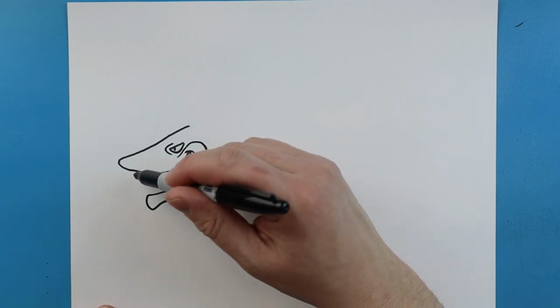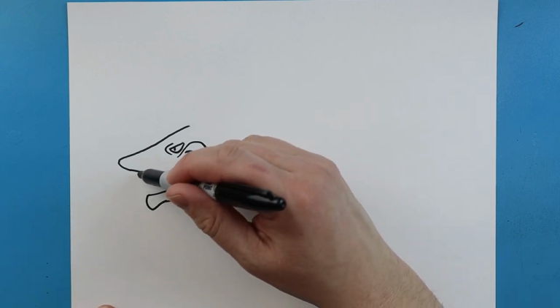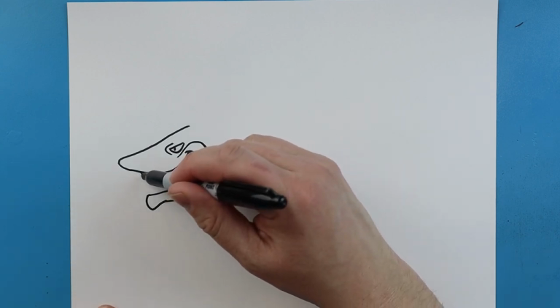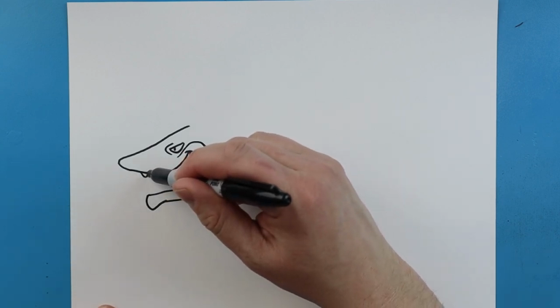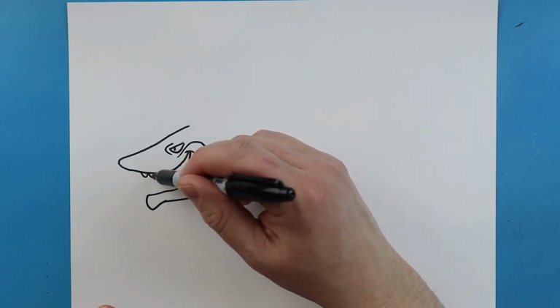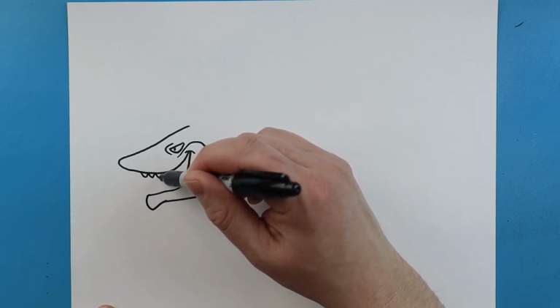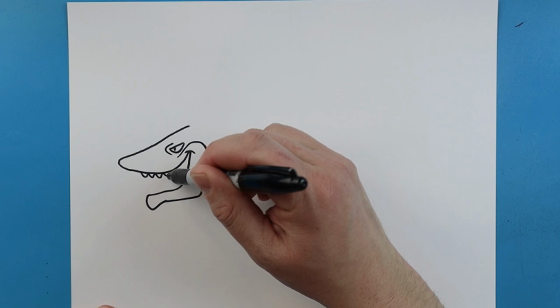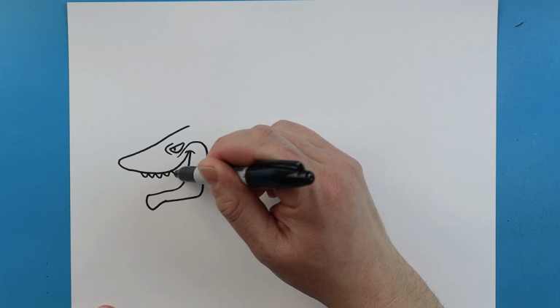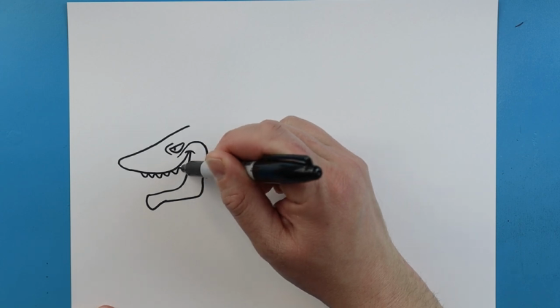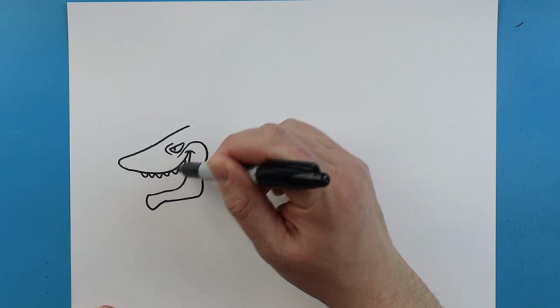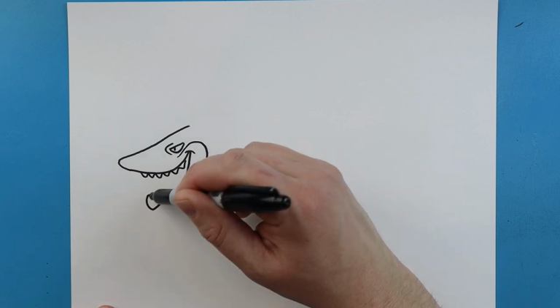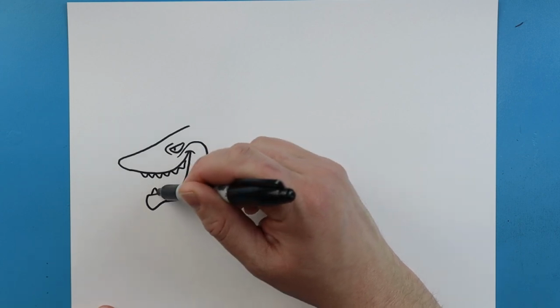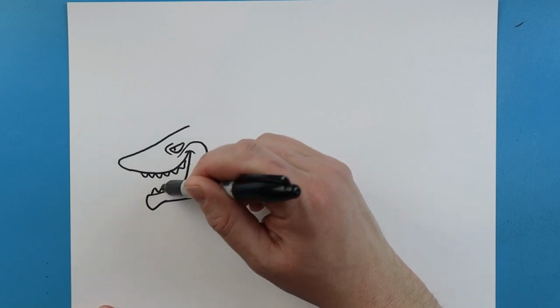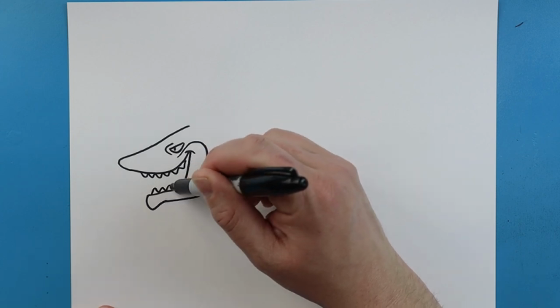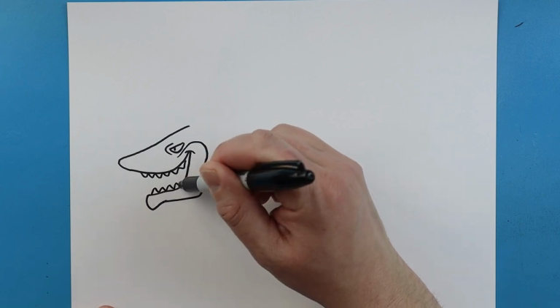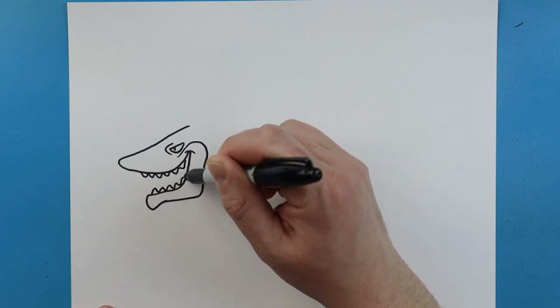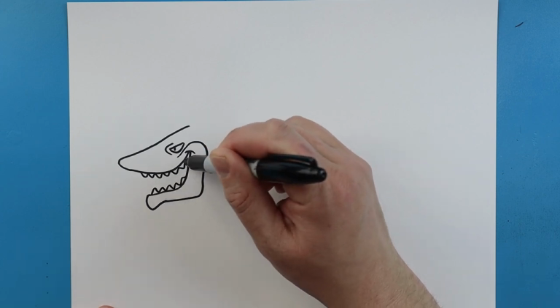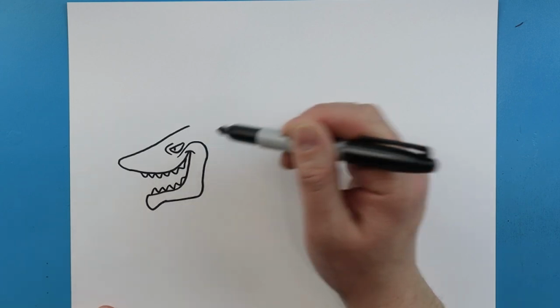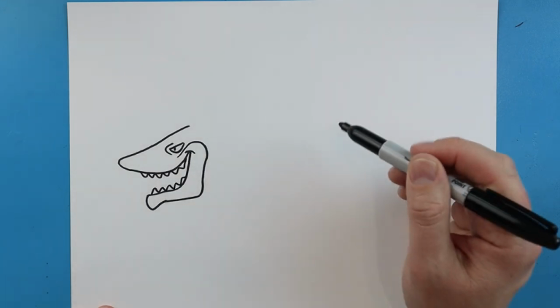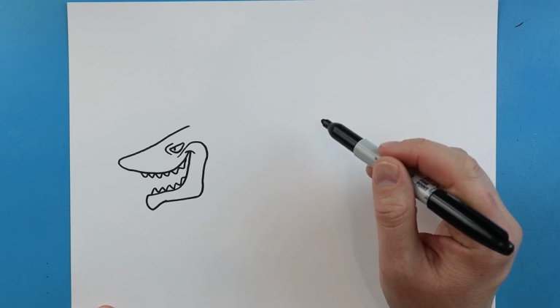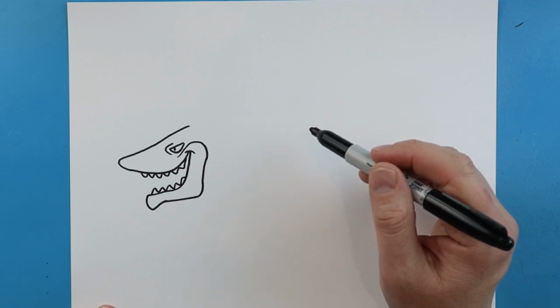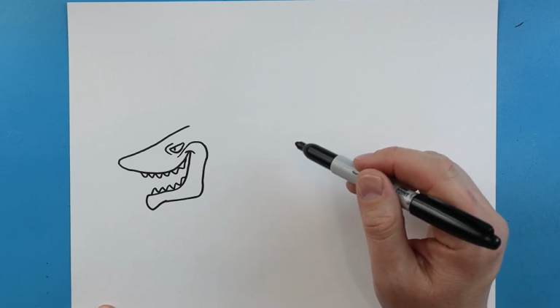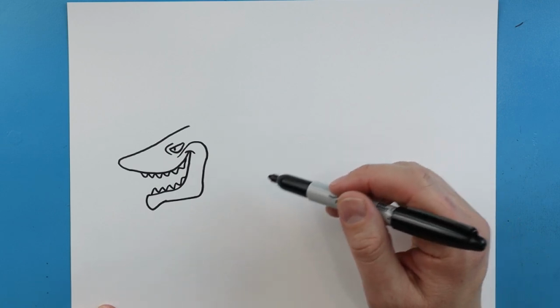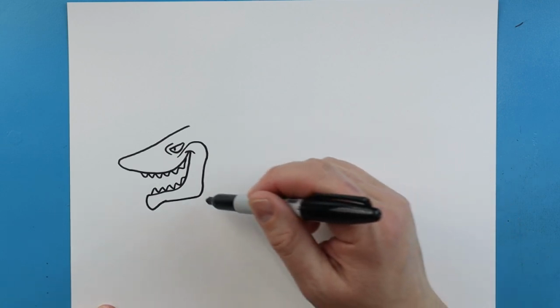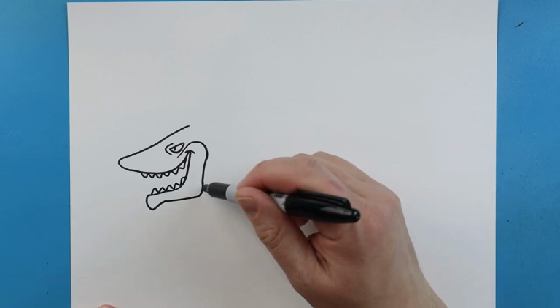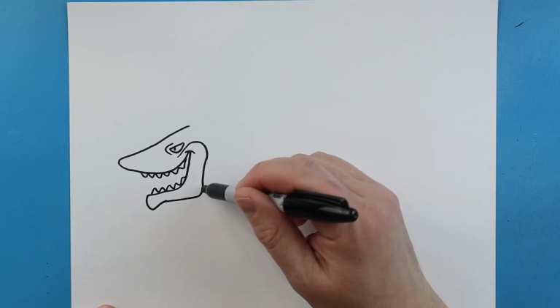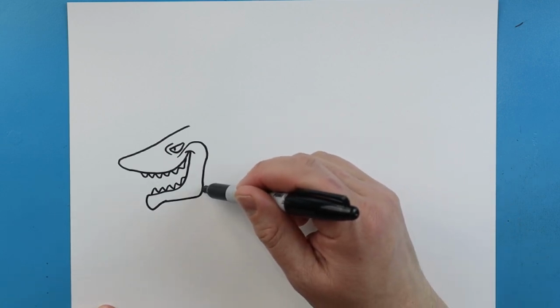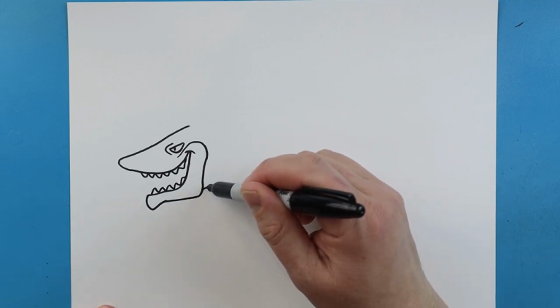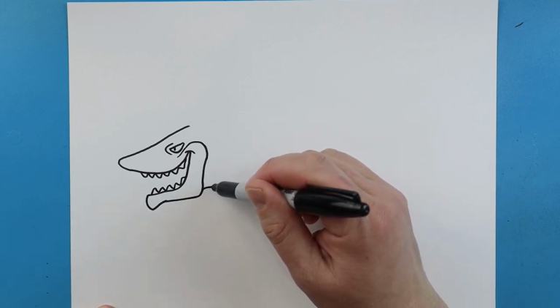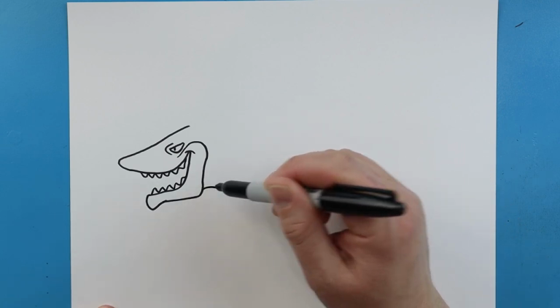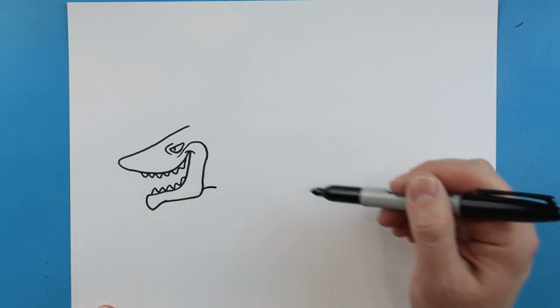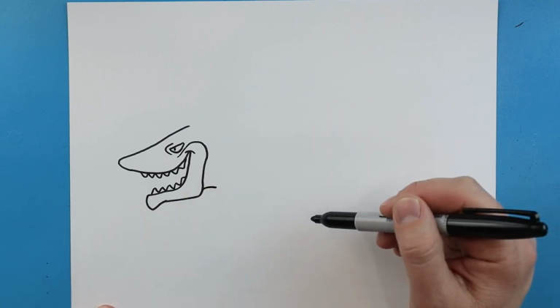Next we're just going to add some little sharp teeth on the top and some sharp teeth on the bottom. Then we'll draw a little line over.